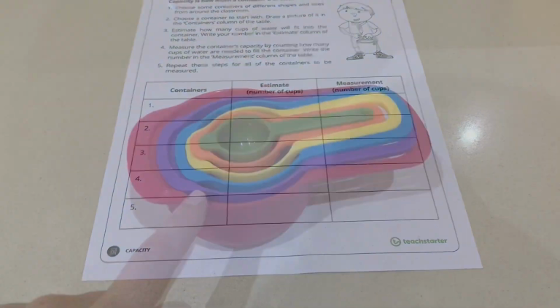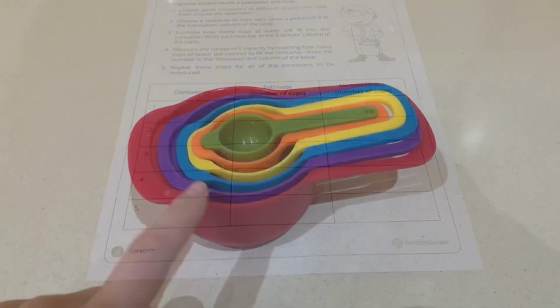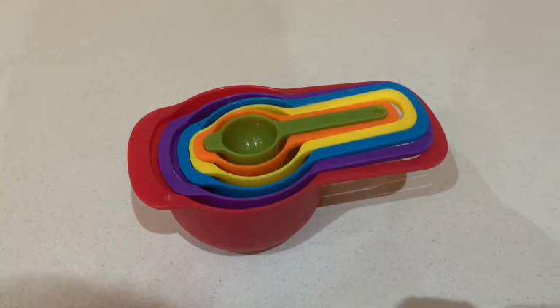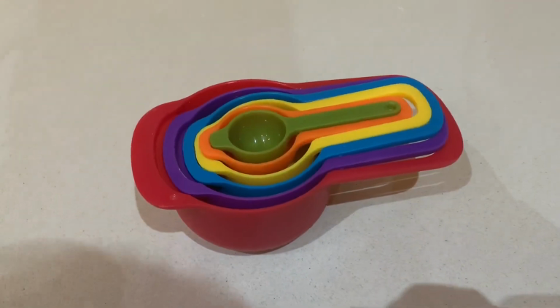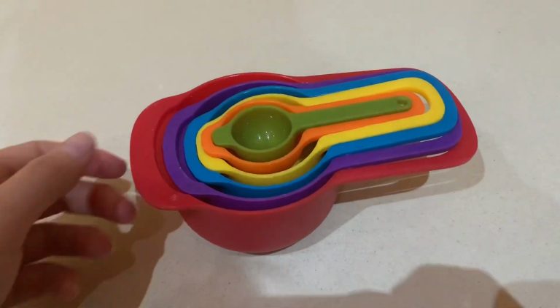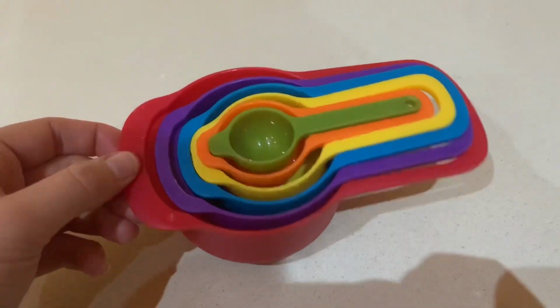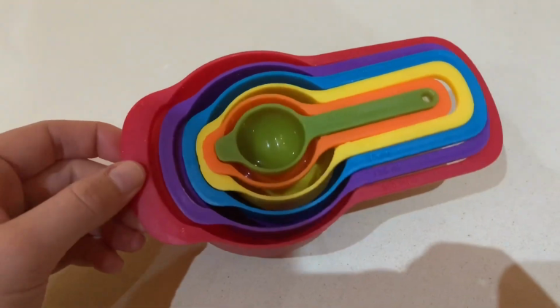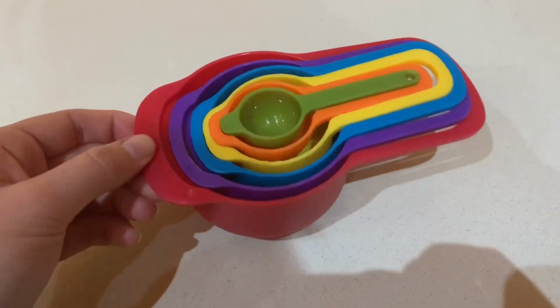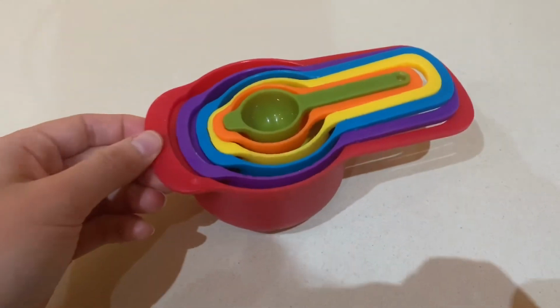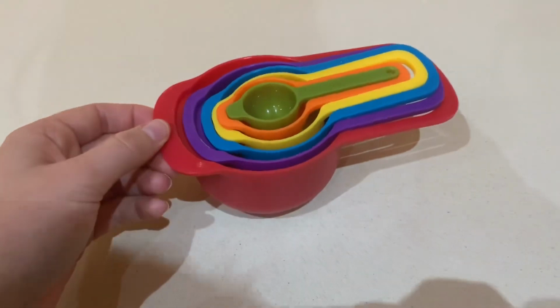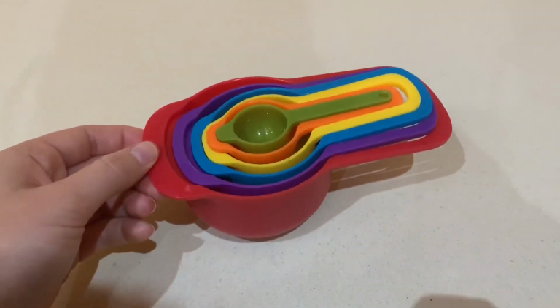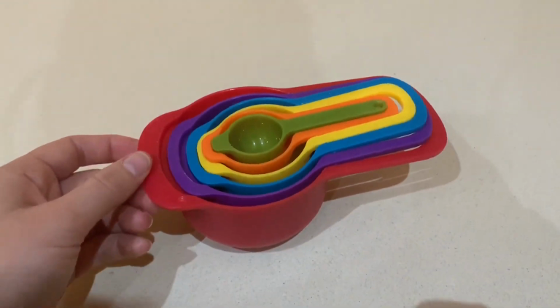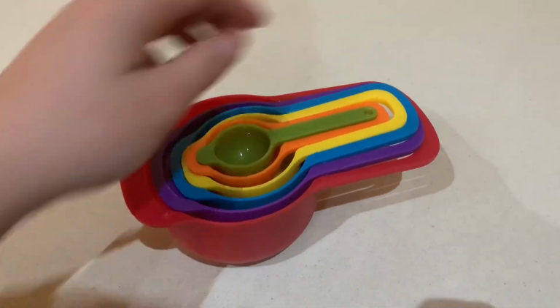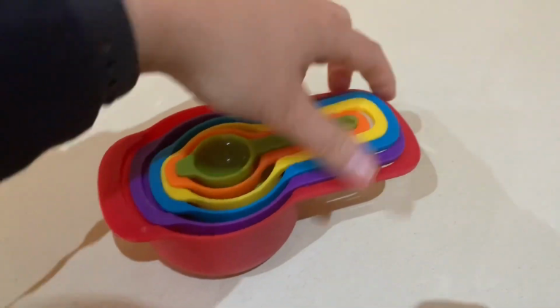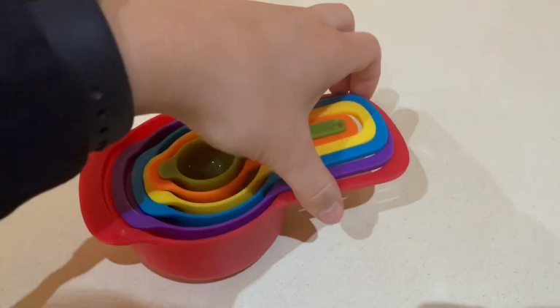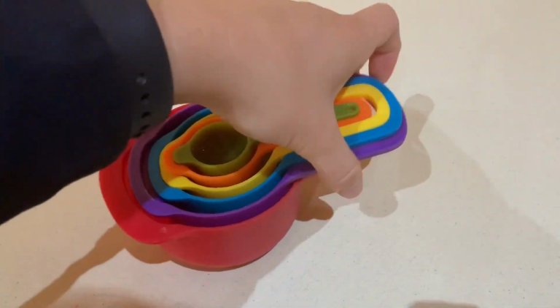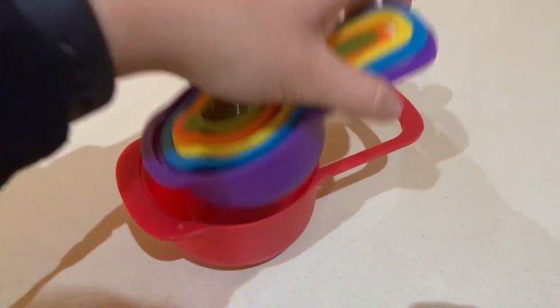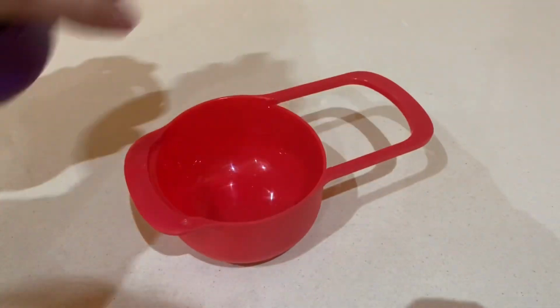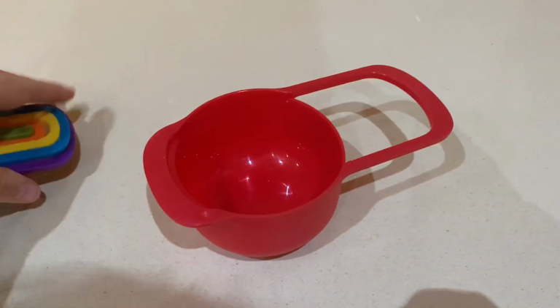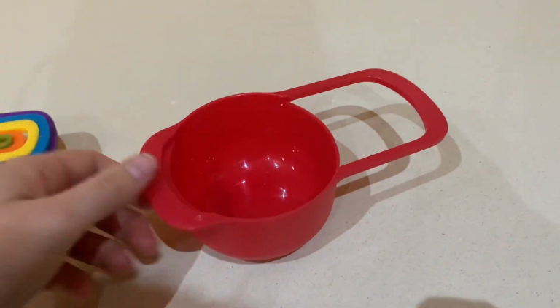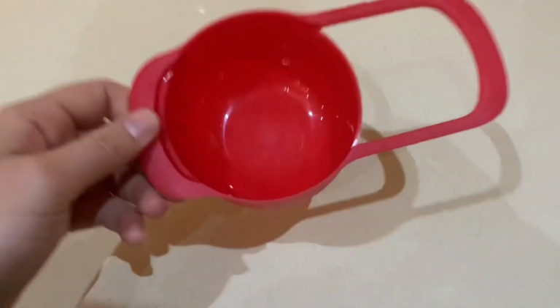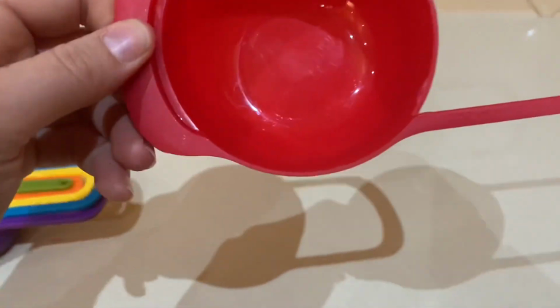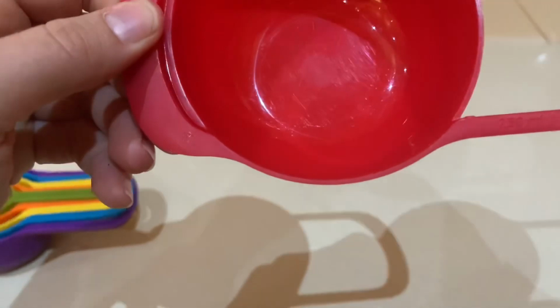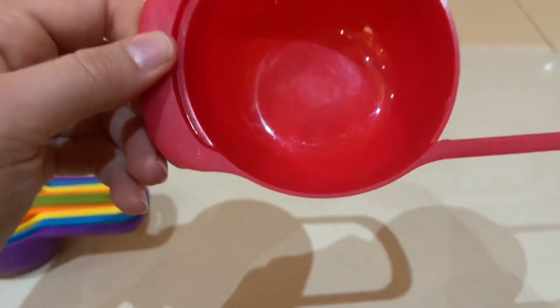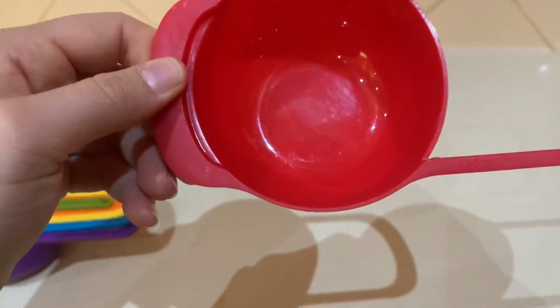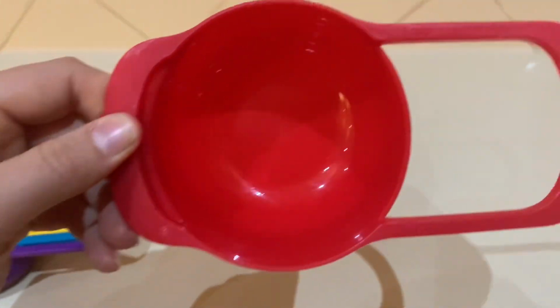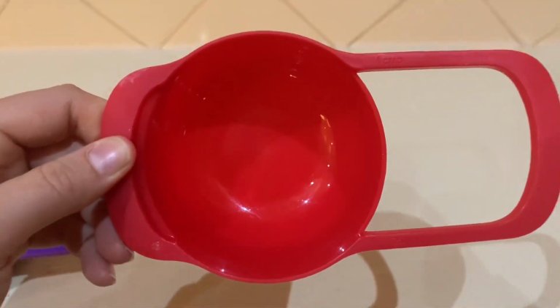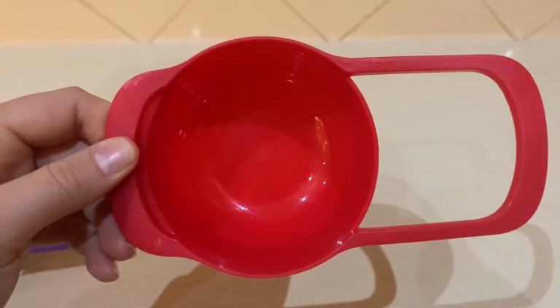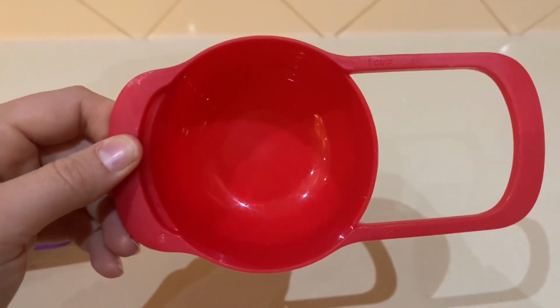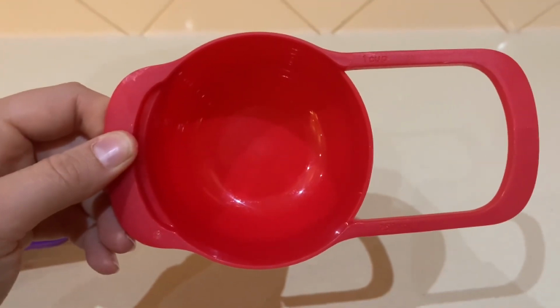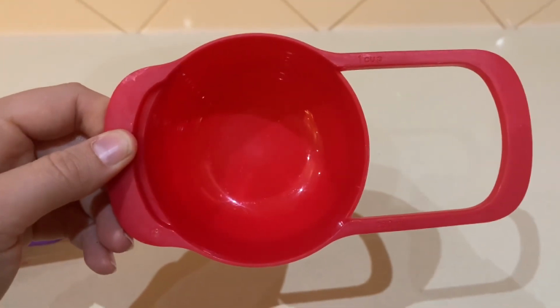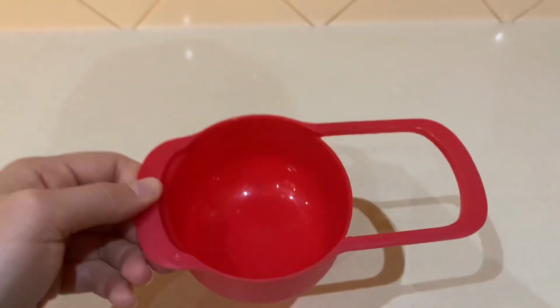Here I have my measuring cups. Today I'm going to be using the one cup measurement, which is at the very bottom. It's telling me that one cup is 250 millilitres.